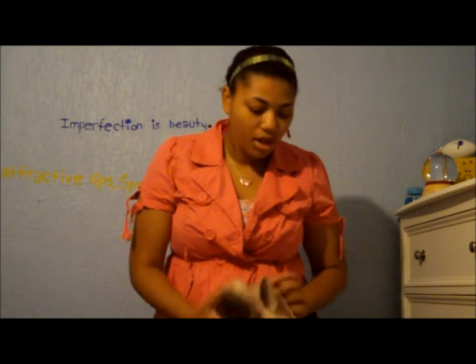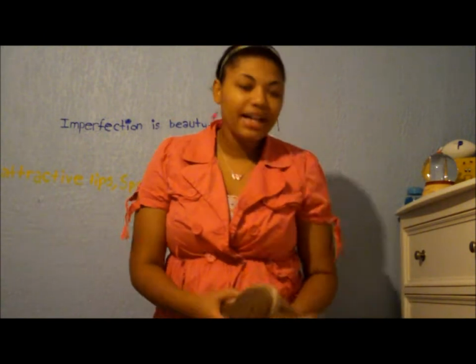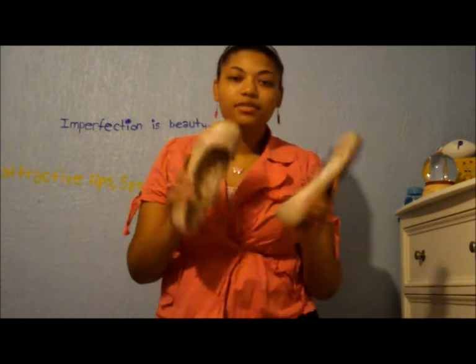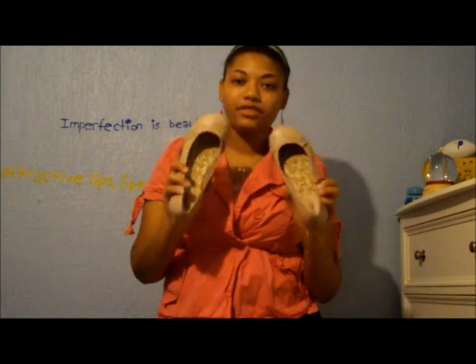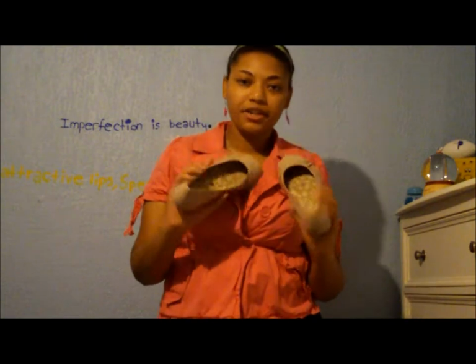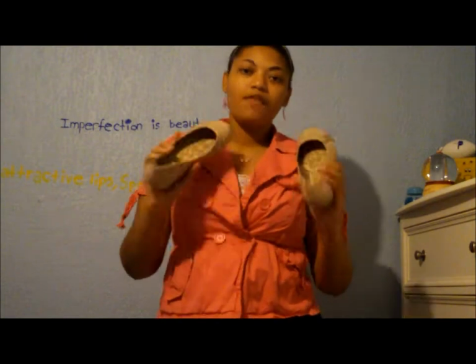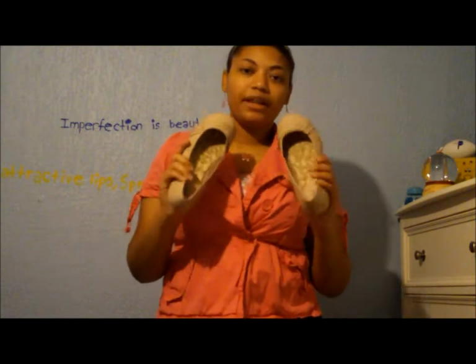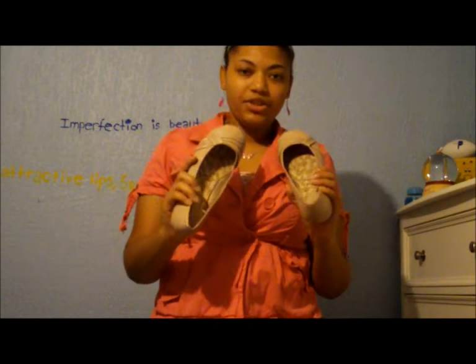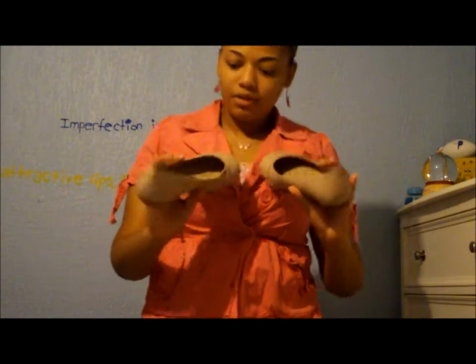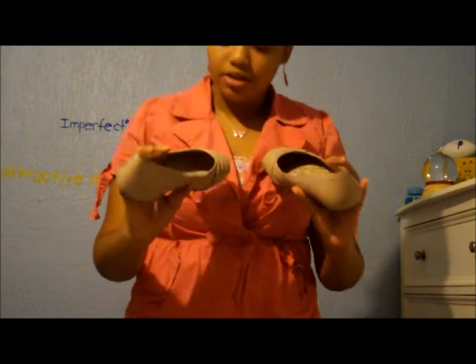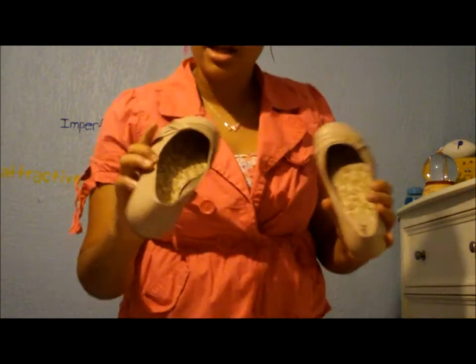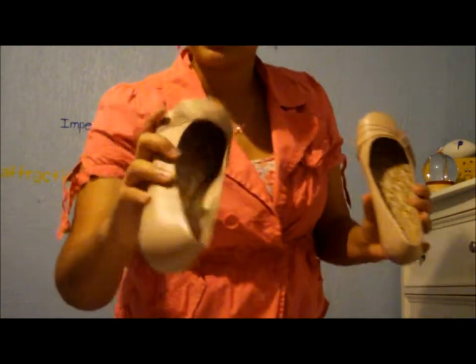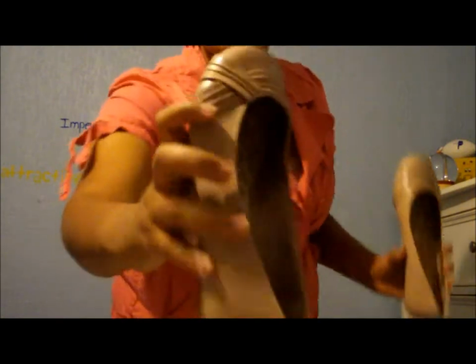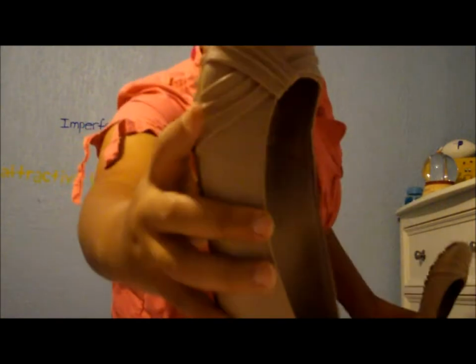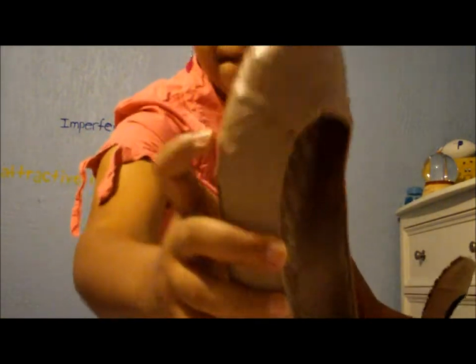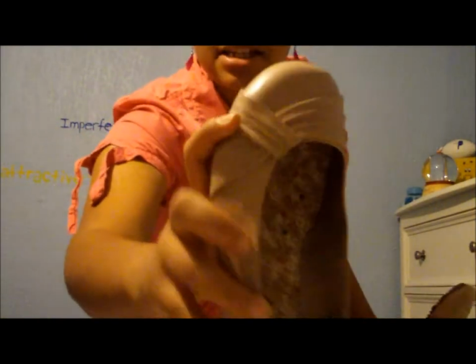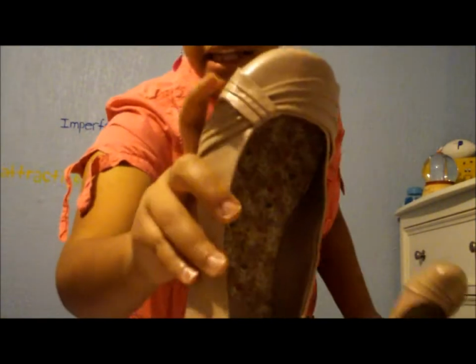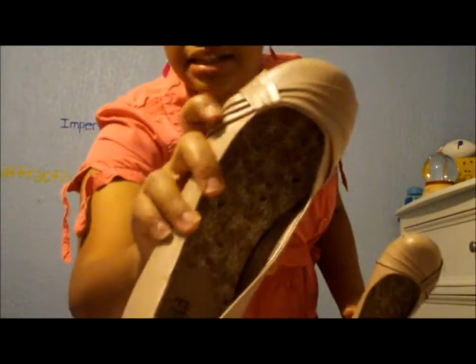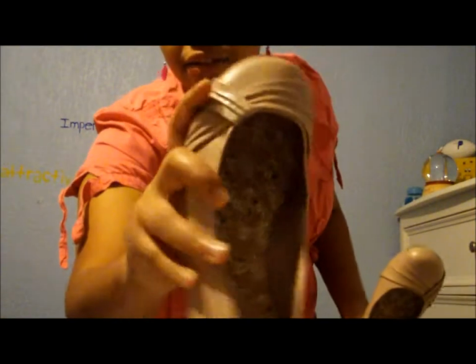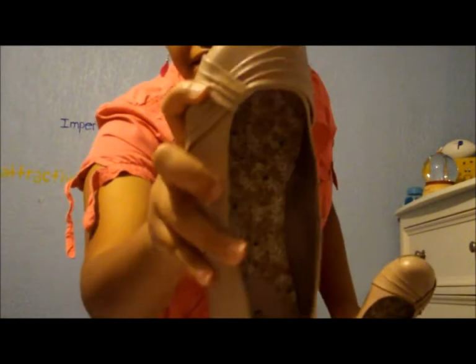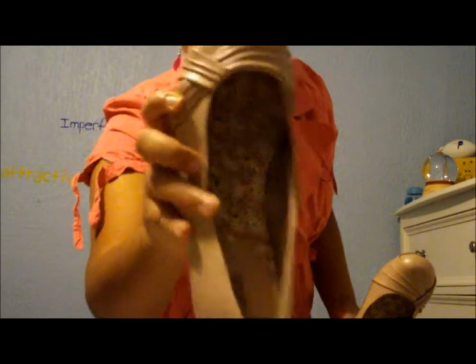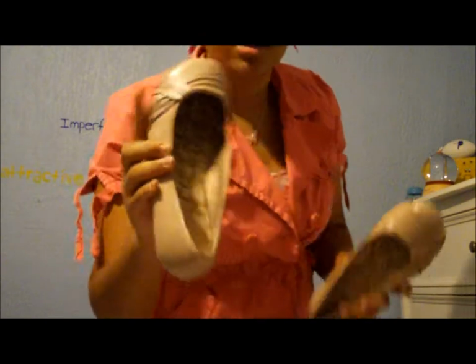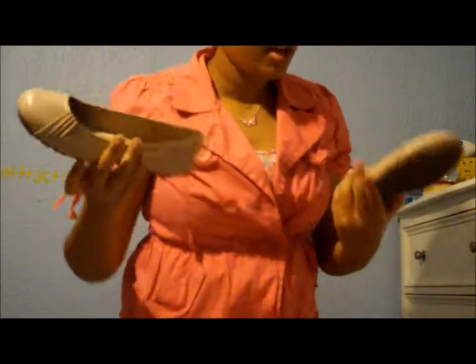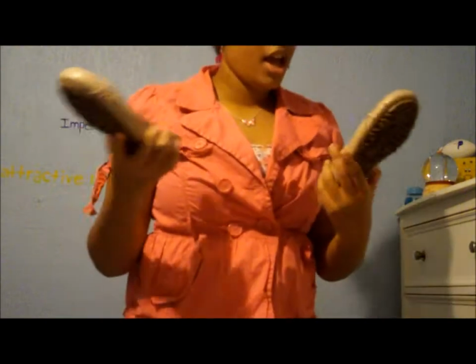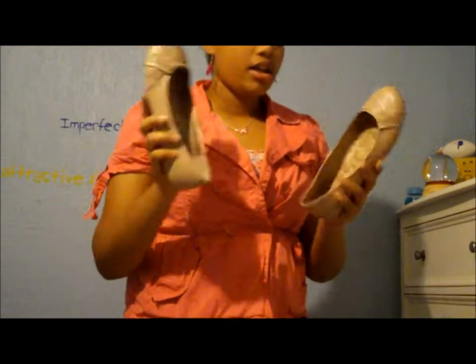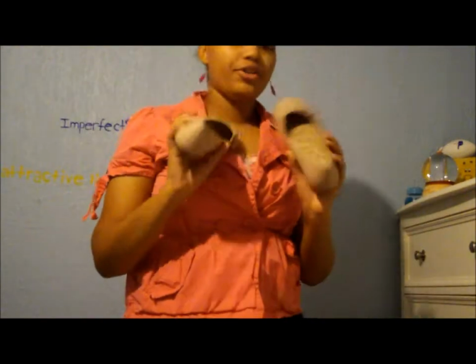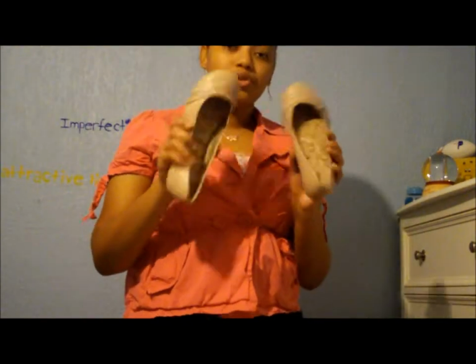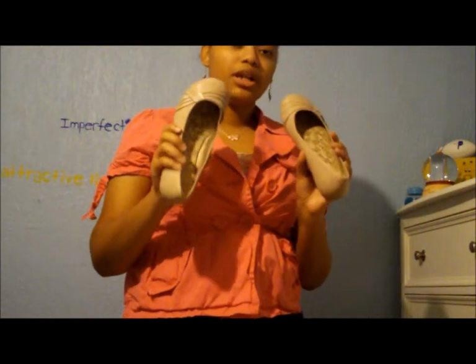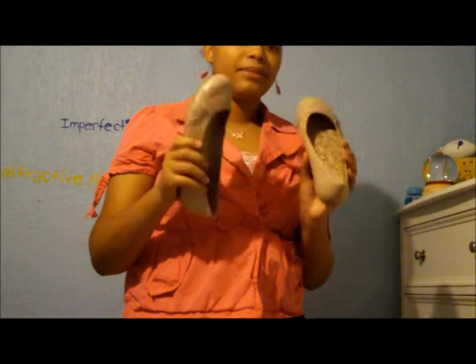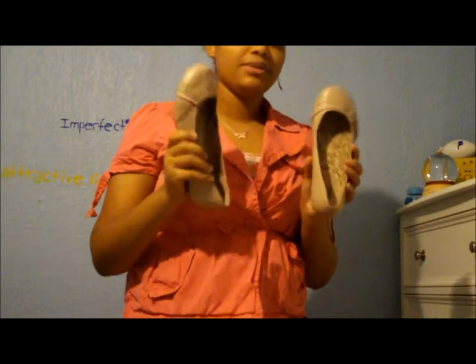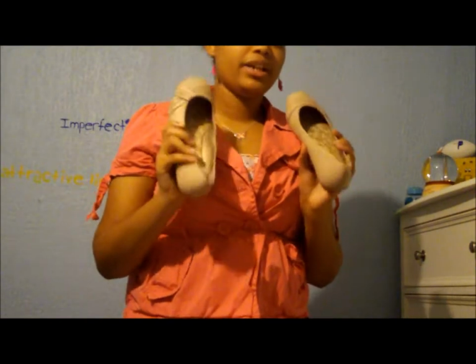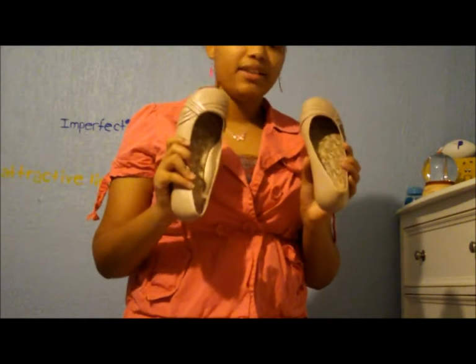I got these flats right here for only about $12 to $15. I really like them because of the design right here and they're a neutral color so I can basically wear them with anything.